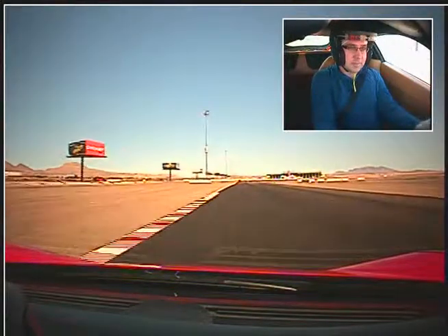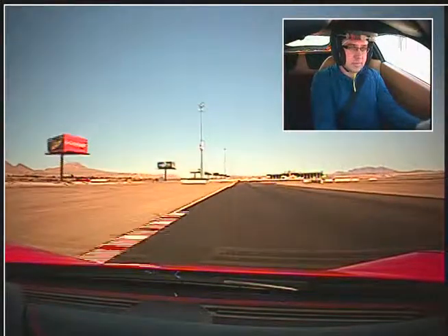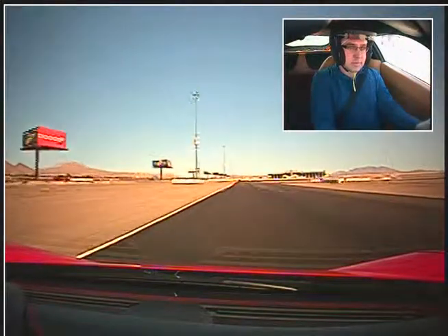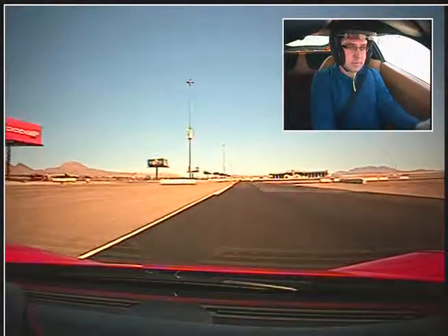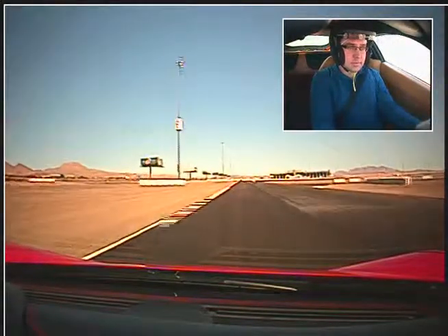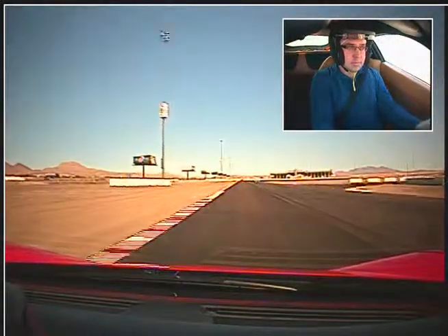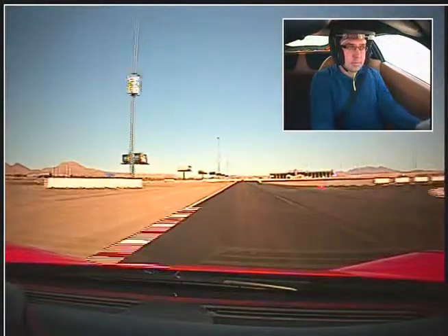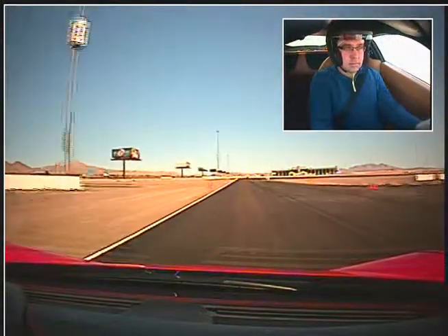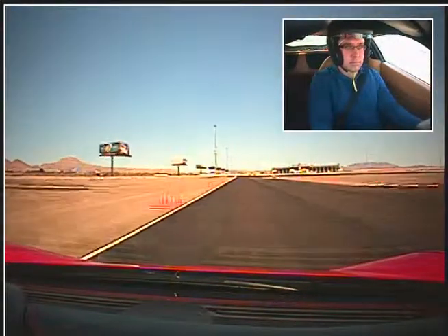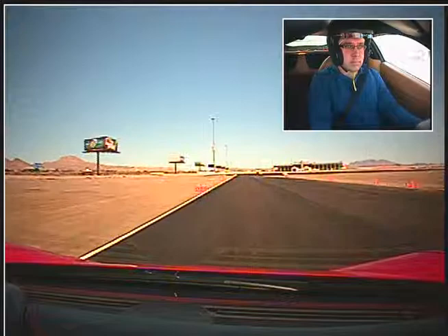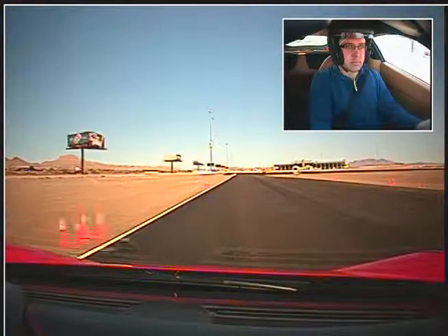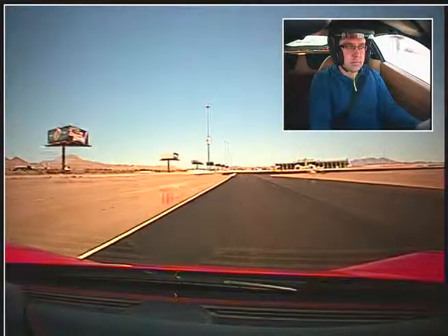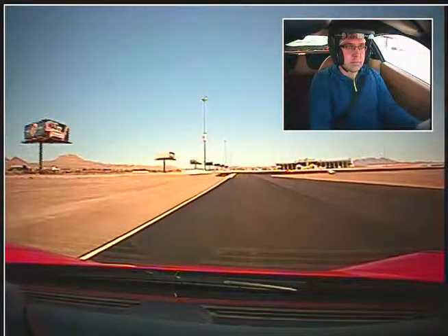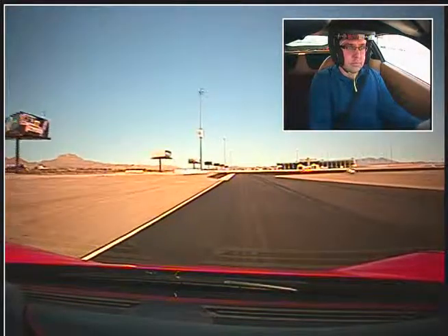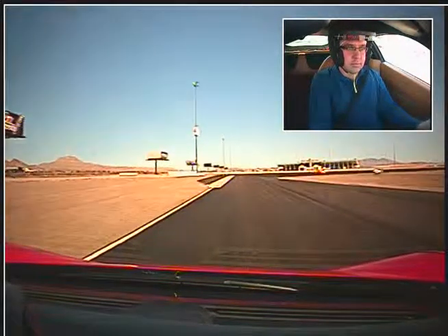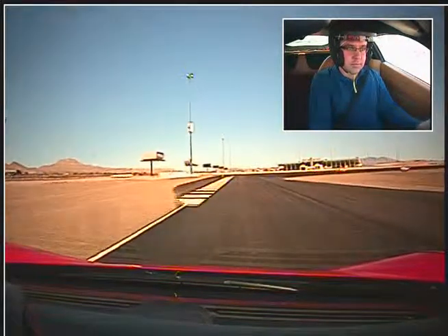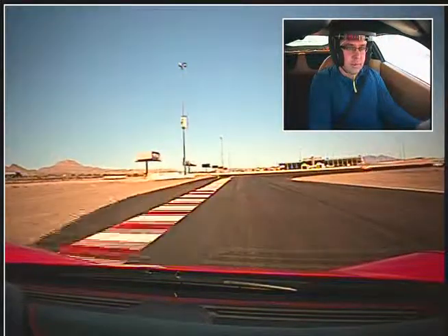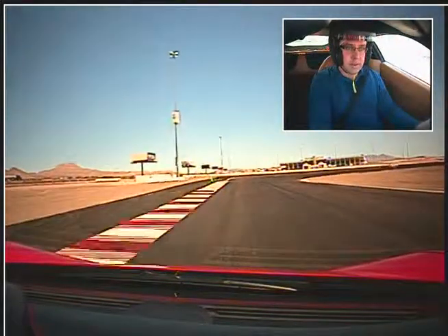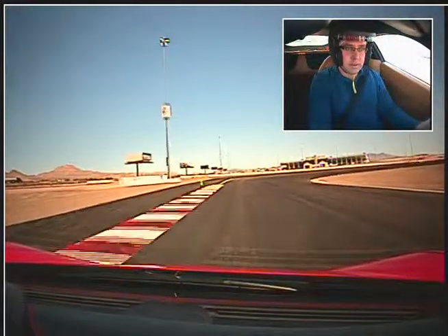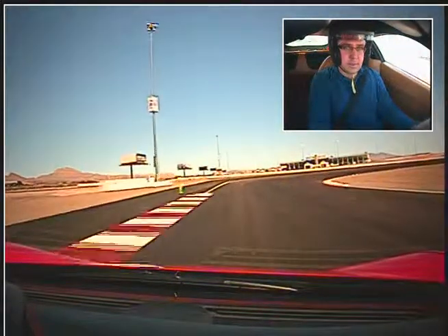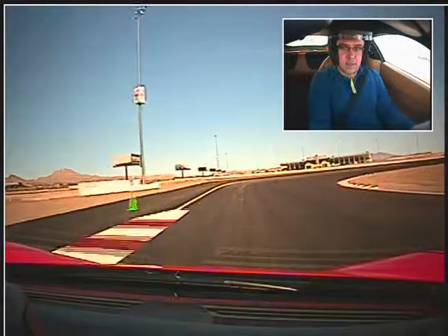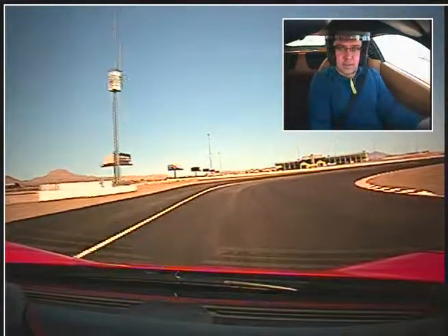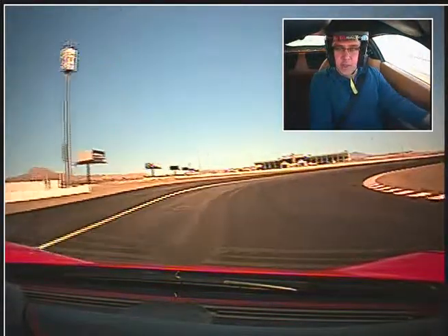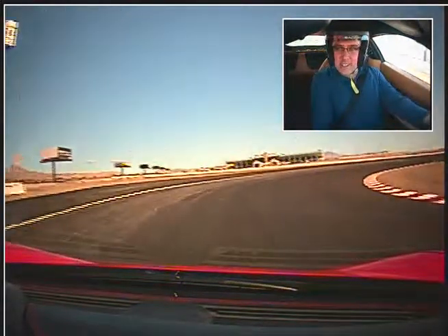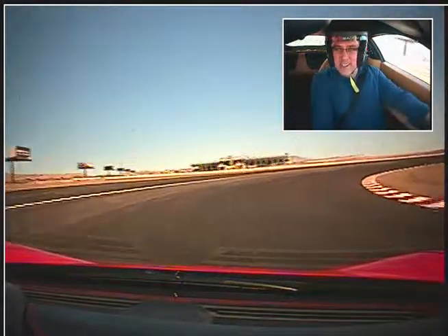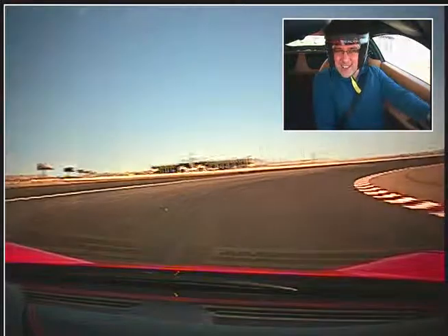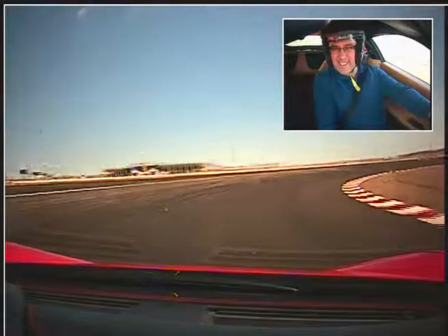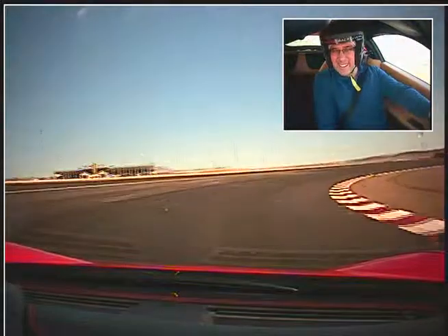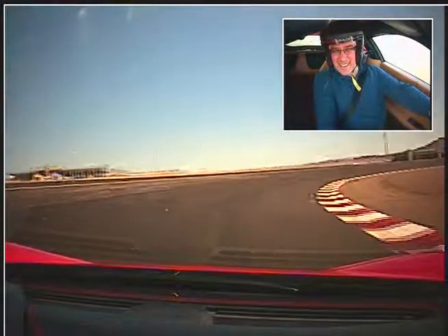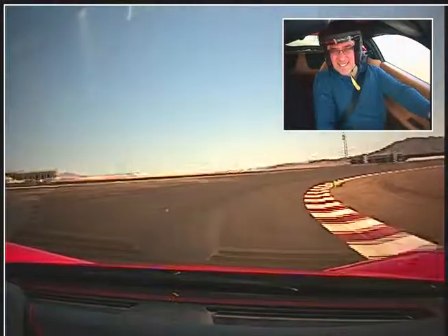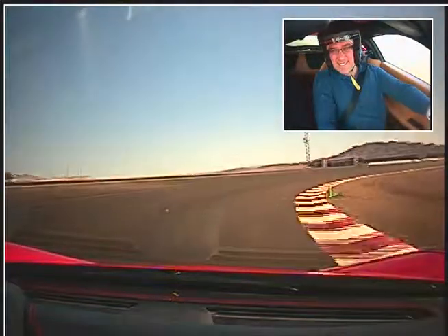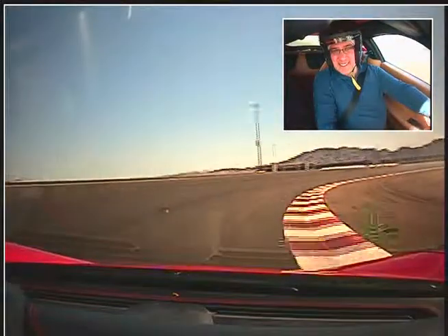Stay on that left side — gives you that good angle for your straightaway. Alright, turn it in. Accelerate. Track out left. Full throttle. Up shift. Up shift. Keep going. Alright, test those brakes and see how they feel. Down shift. Down shift. Alright, bleed off that brake. You can go. This is nice. Oh yeah. My favorite car in the world.